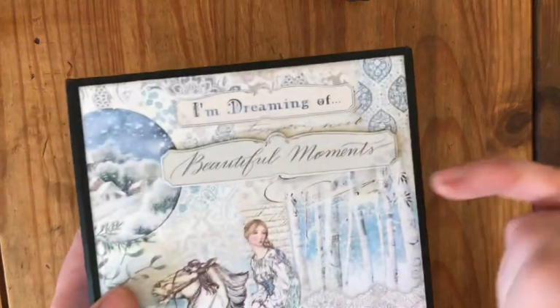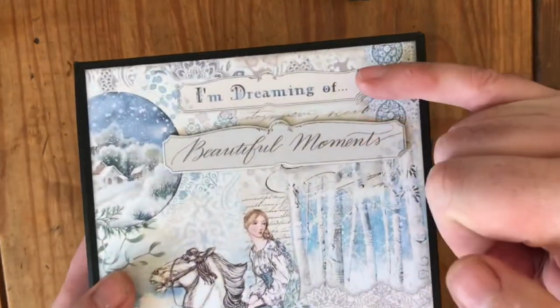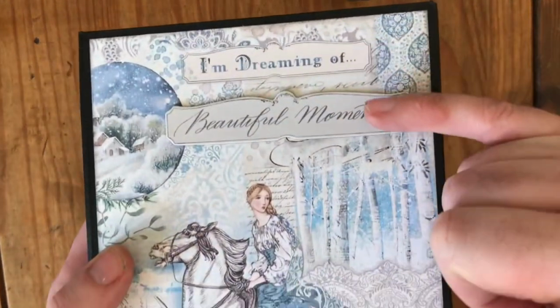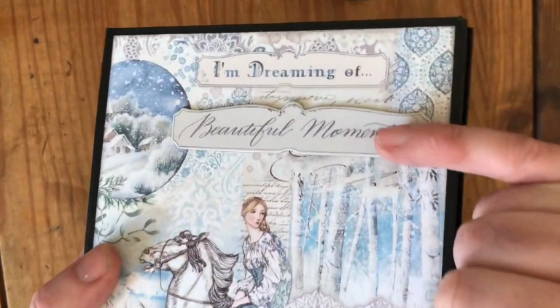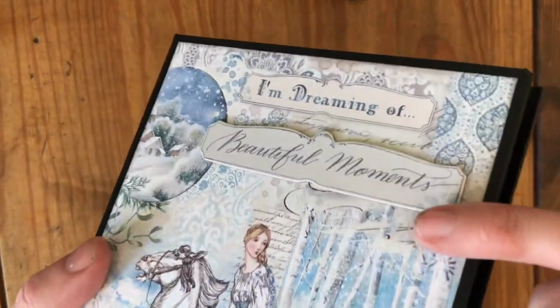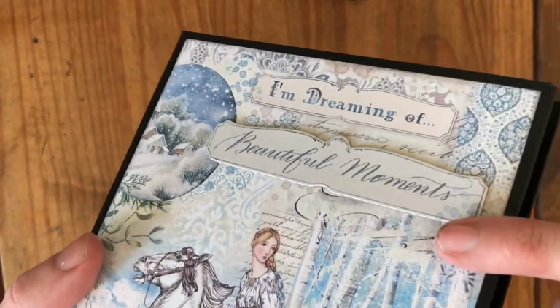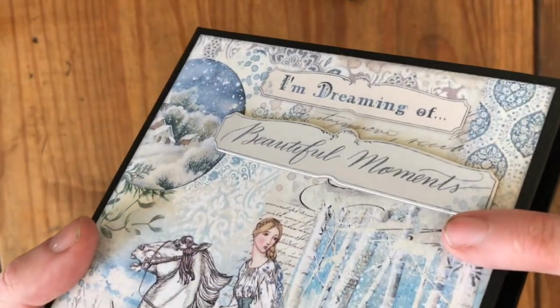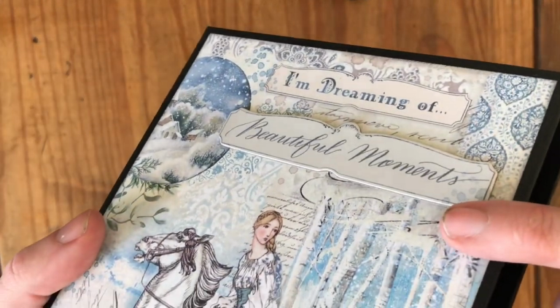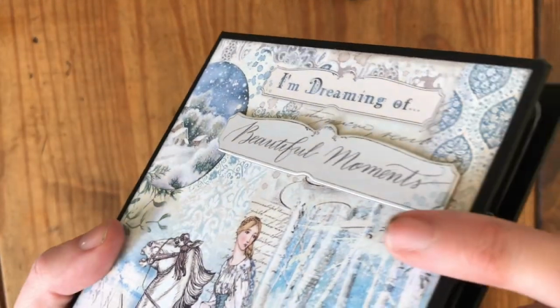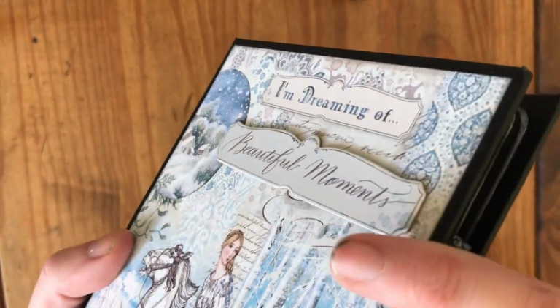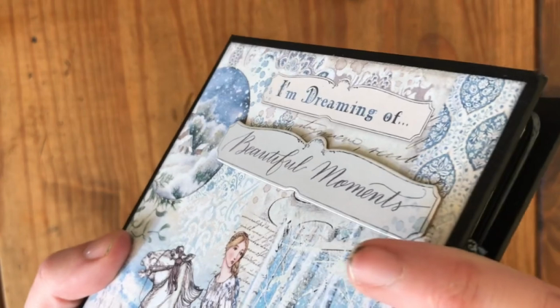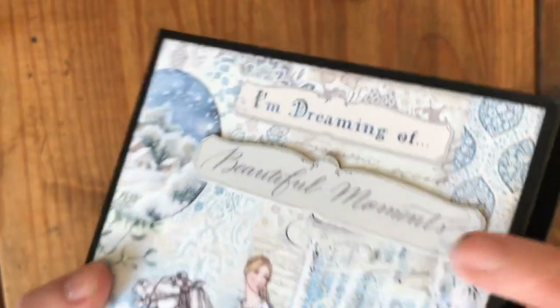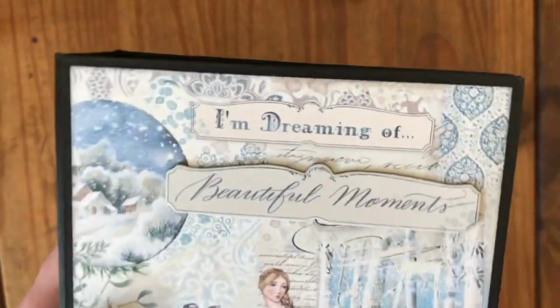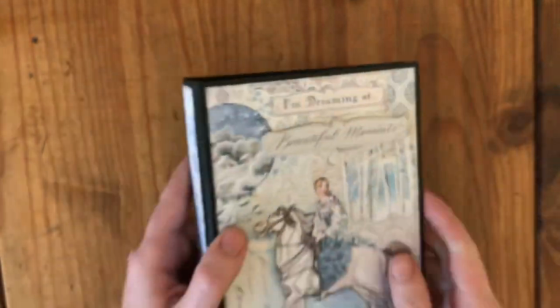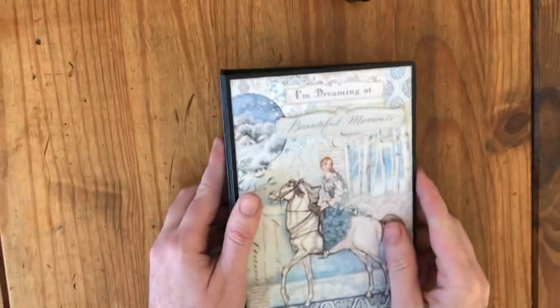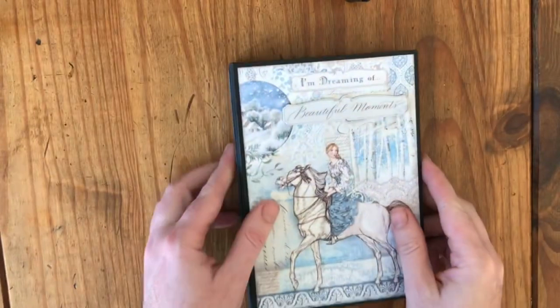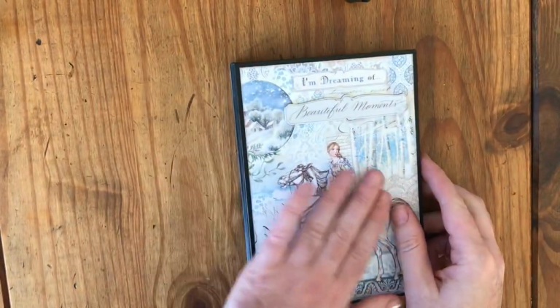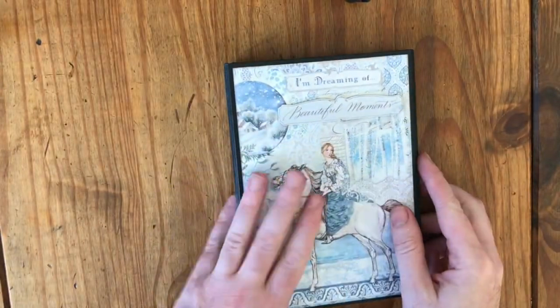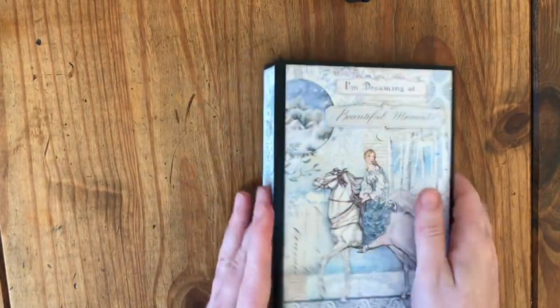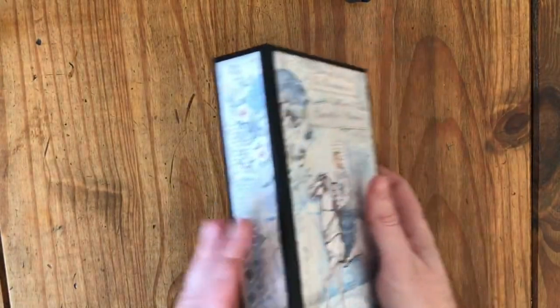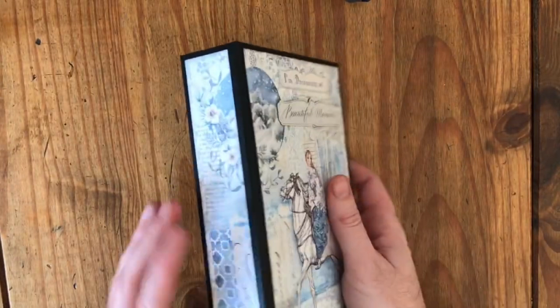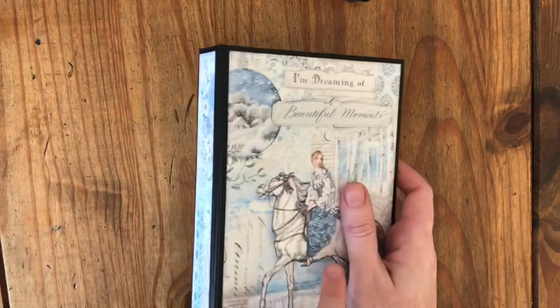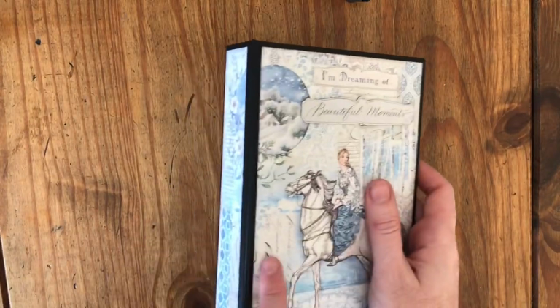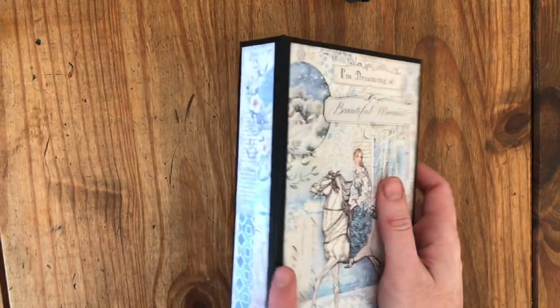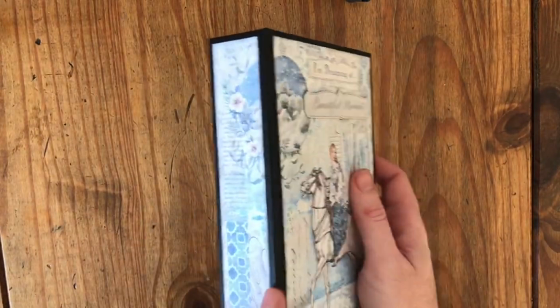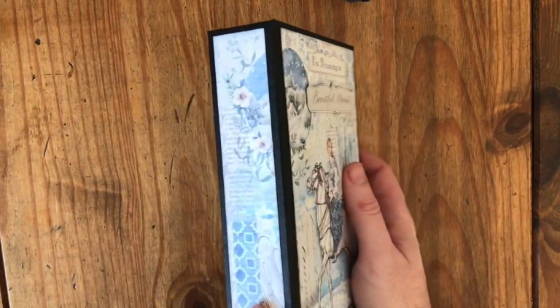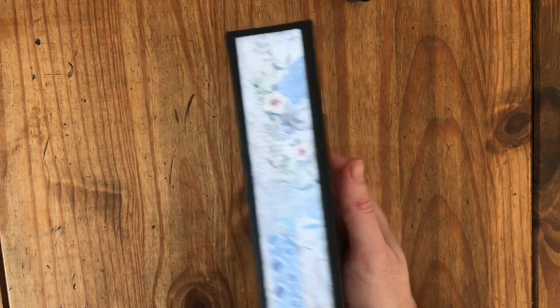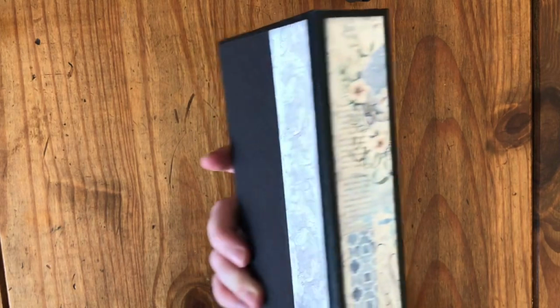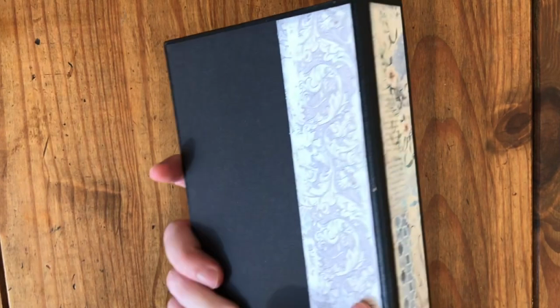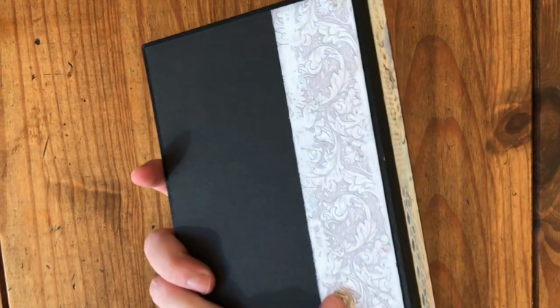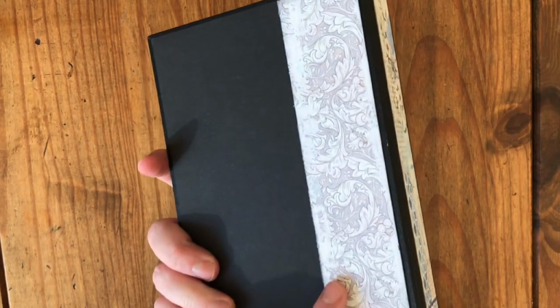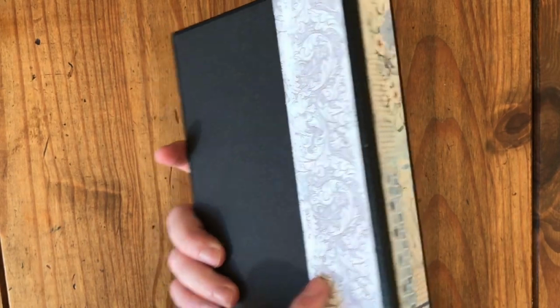The 'I'm Dreaming Of Beautiful Moments' is actually one of the die cuts, but the rest is just paper which I've continued around and to the back.